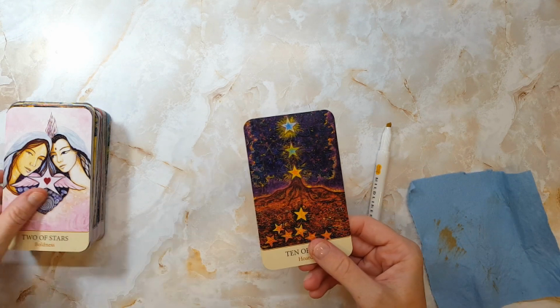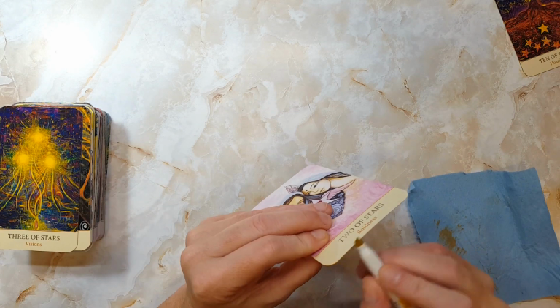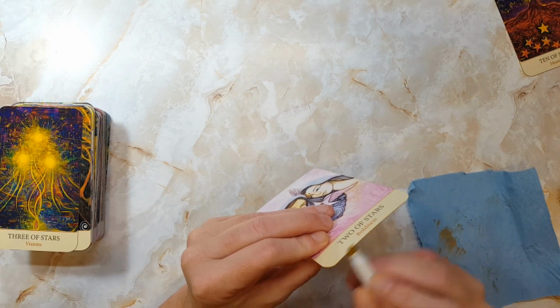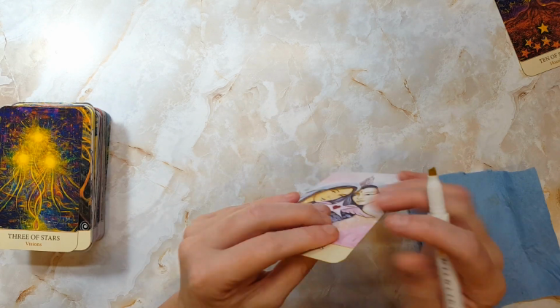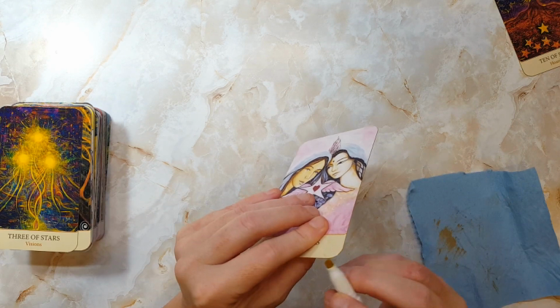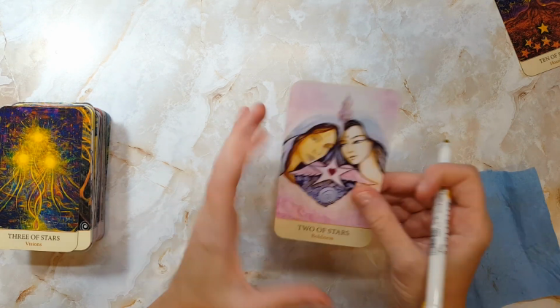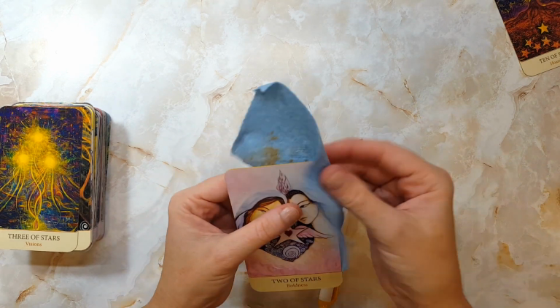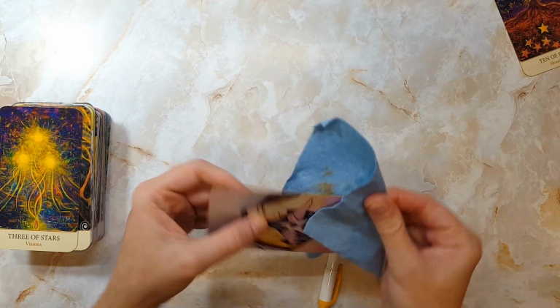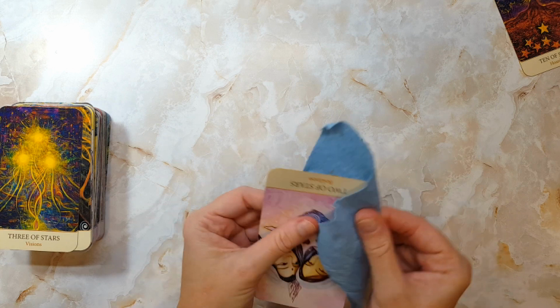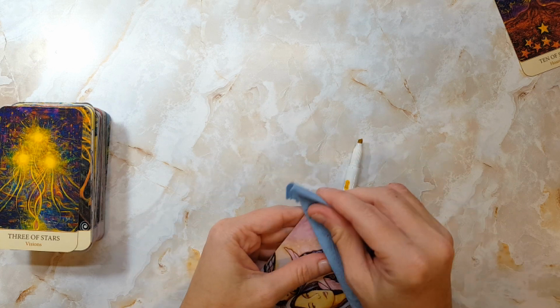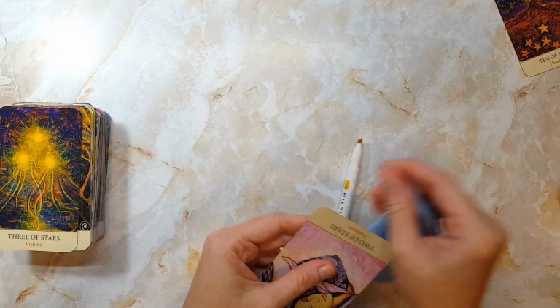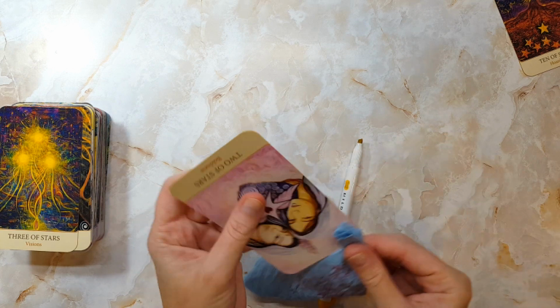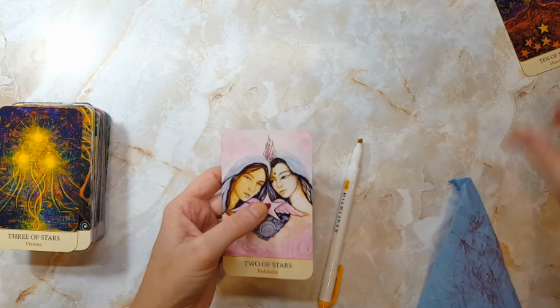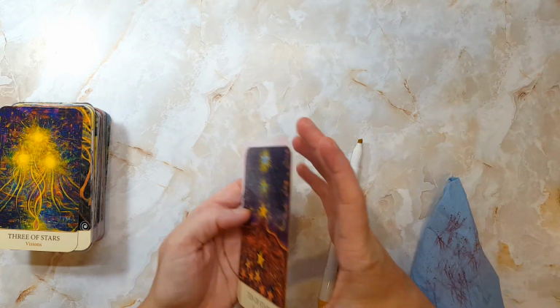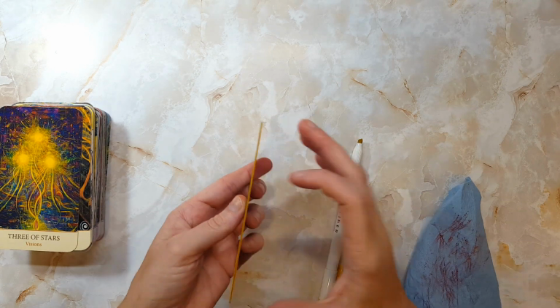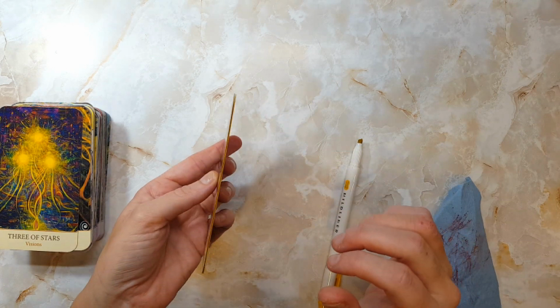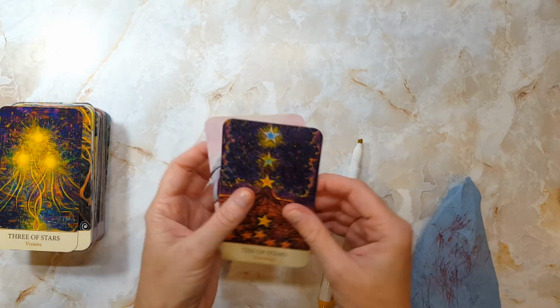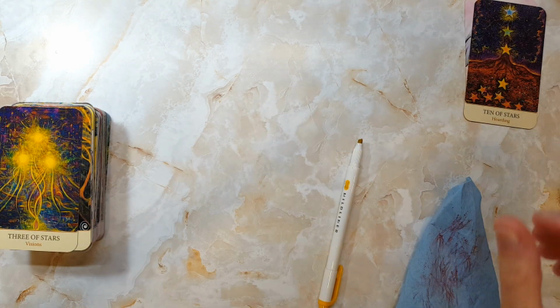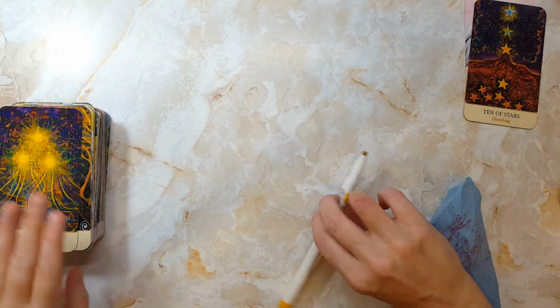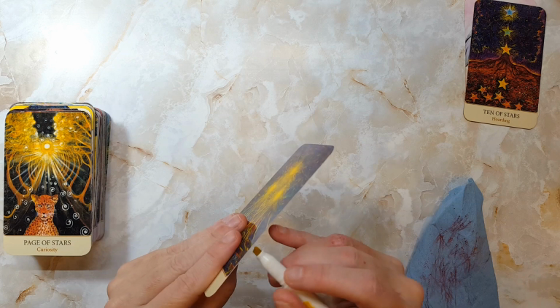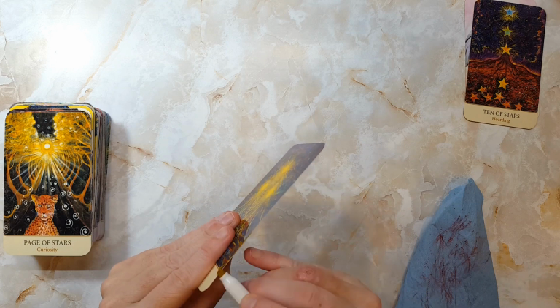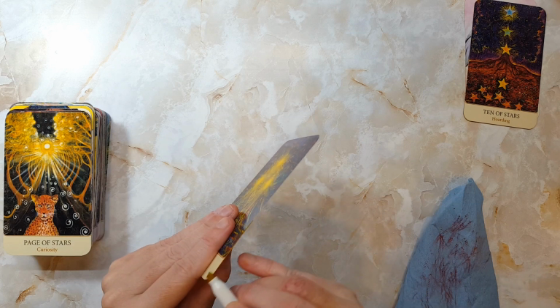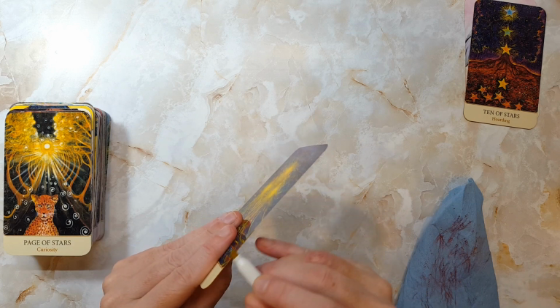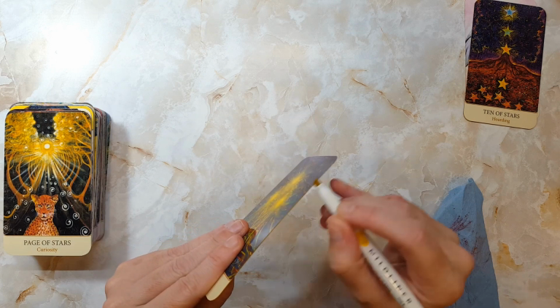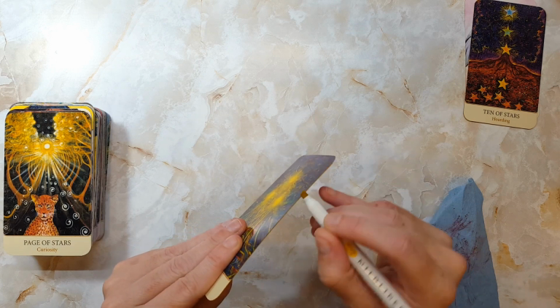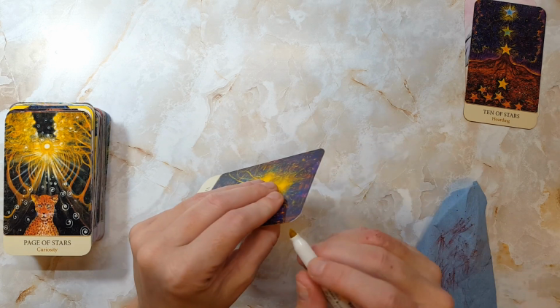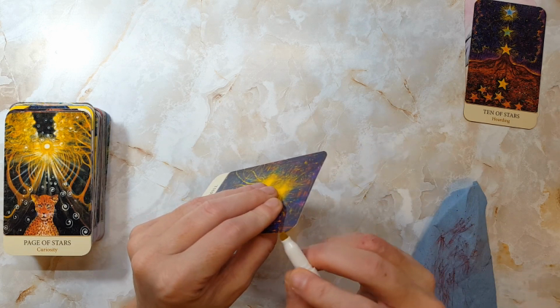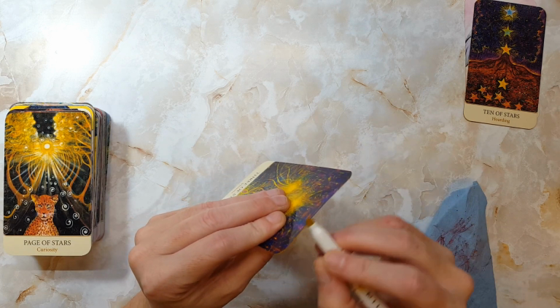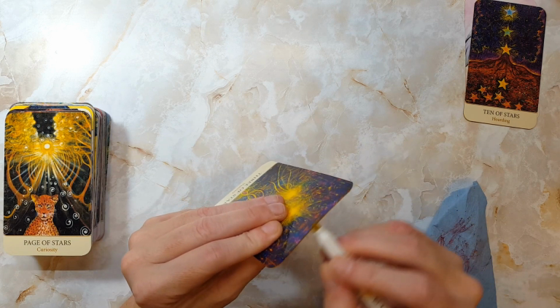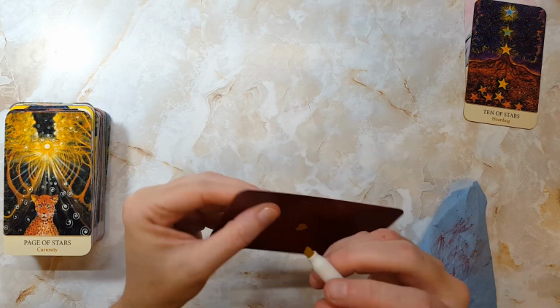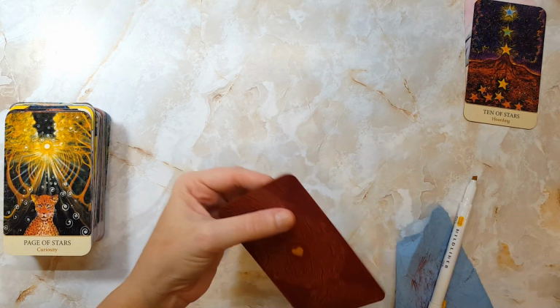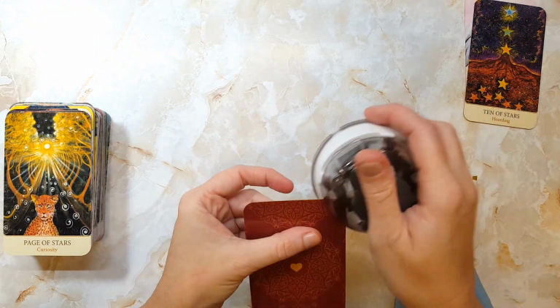Edging provides another wonderful opportunity for bonding with your deck. And as I've mentioned before, I often like to spend this time watching walkthroughs, reviews, and video impressions of the deck I'm edging. This helps to add another layer of understanding and connect with the deck.